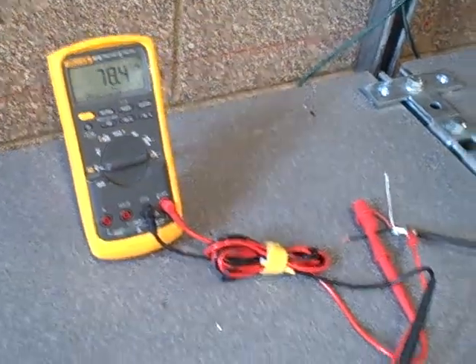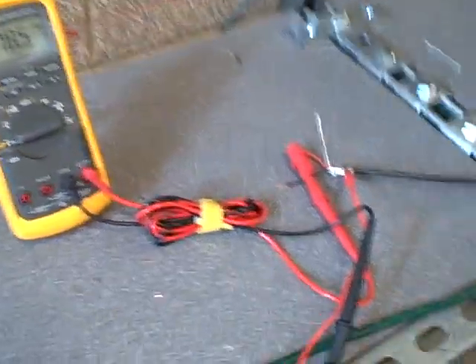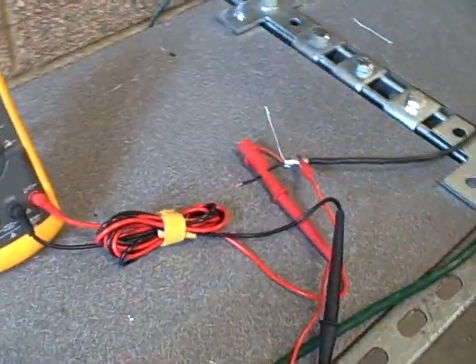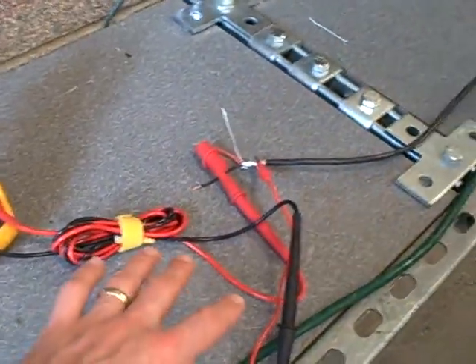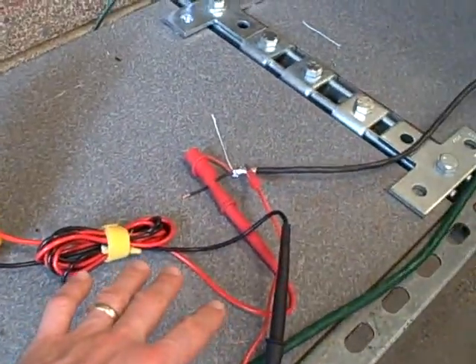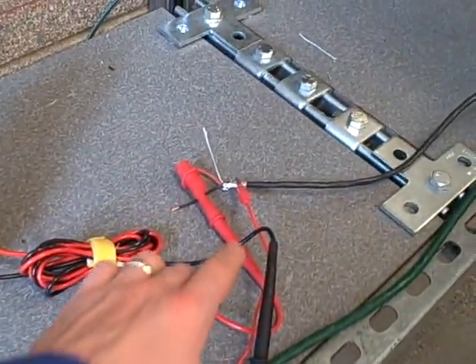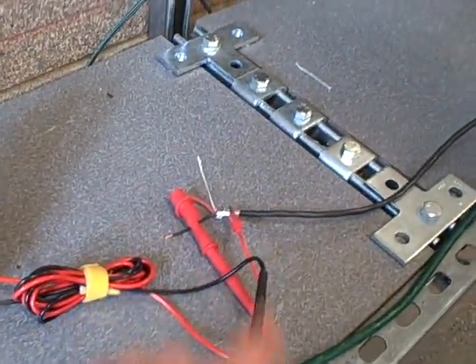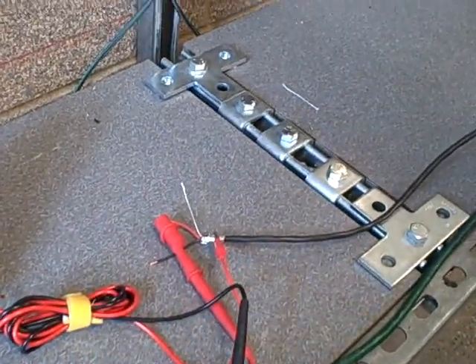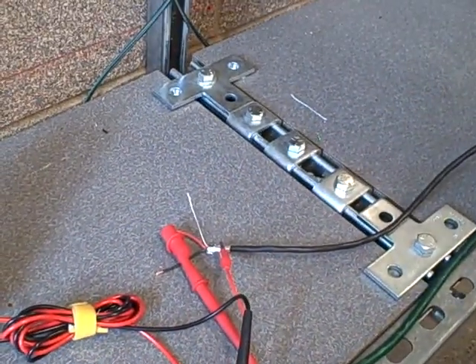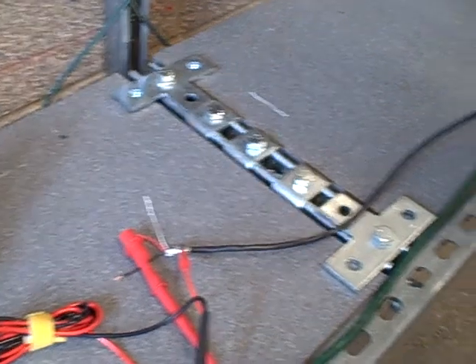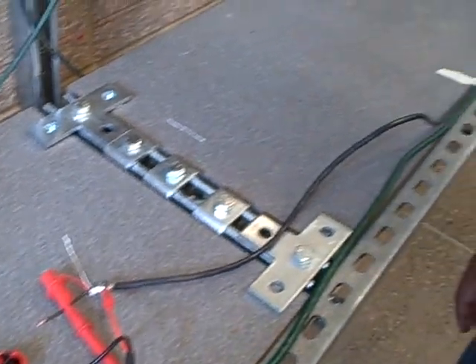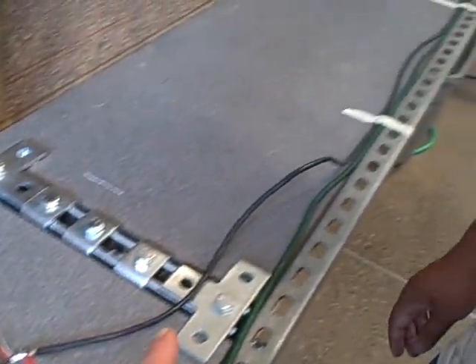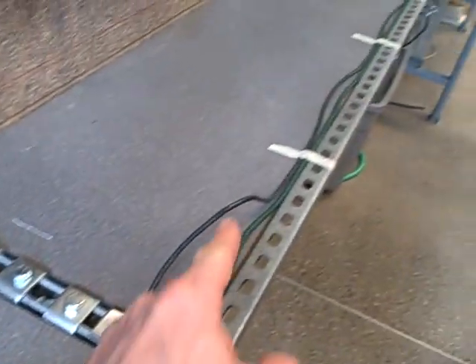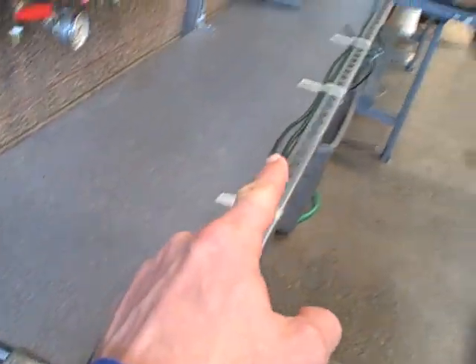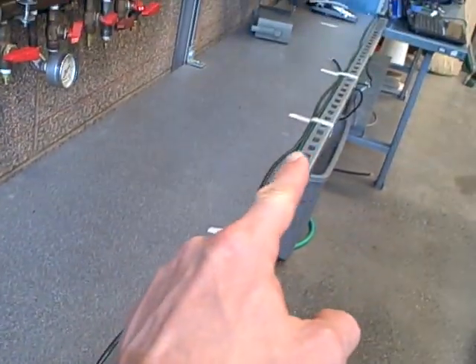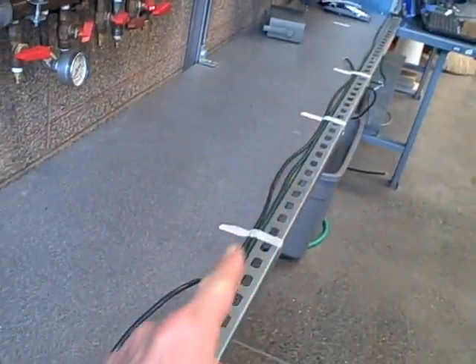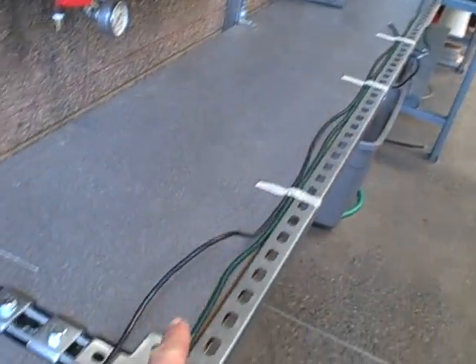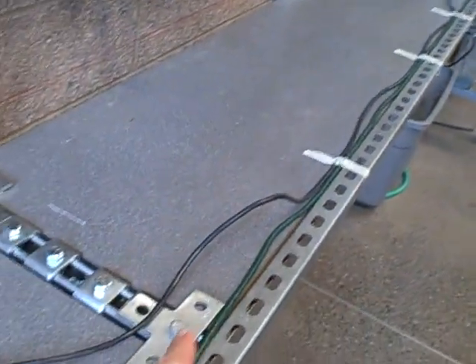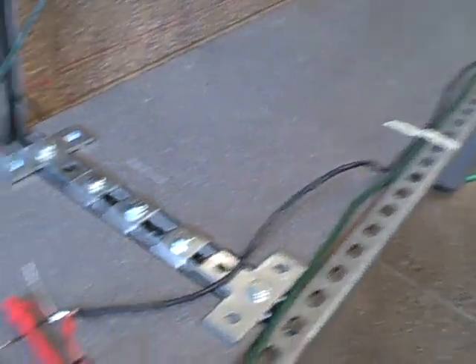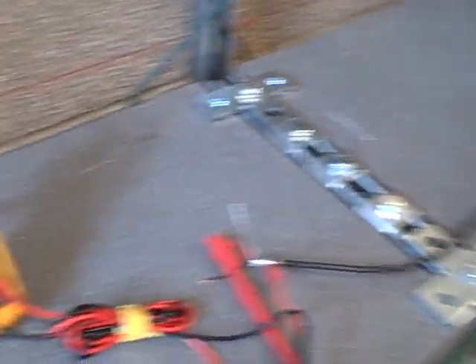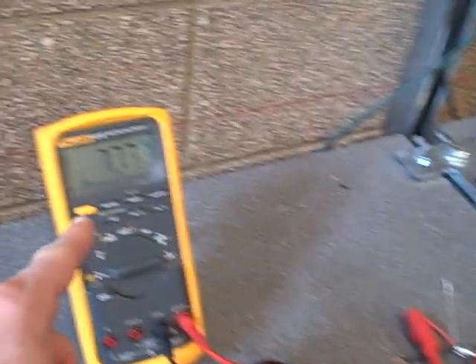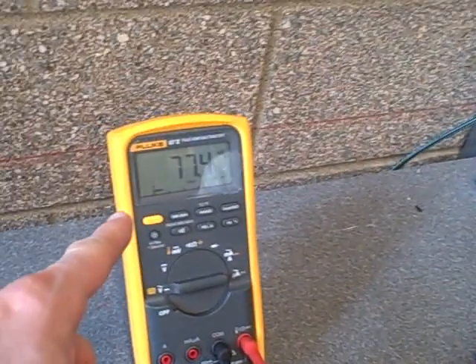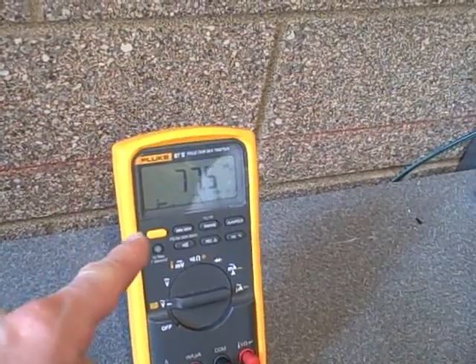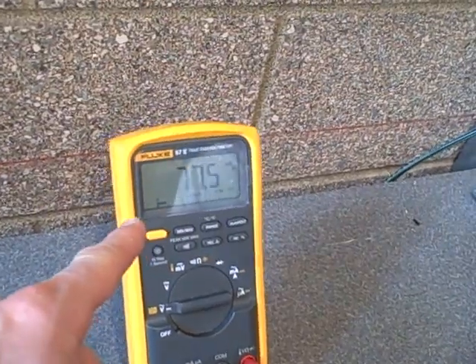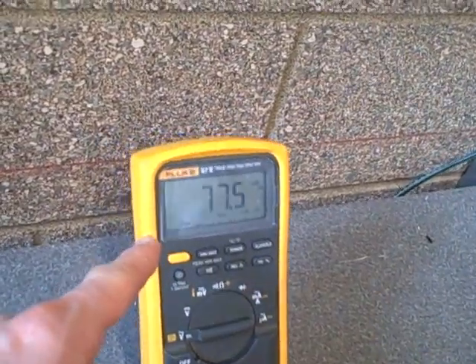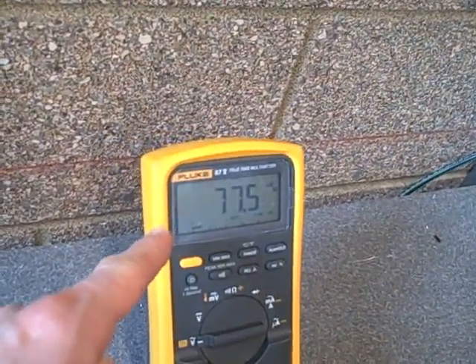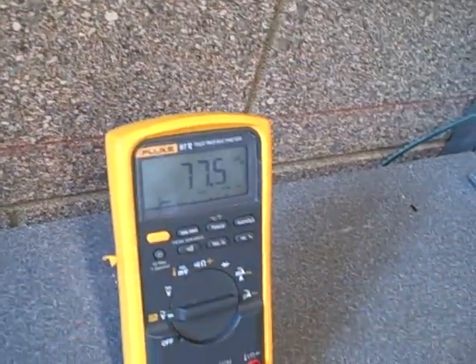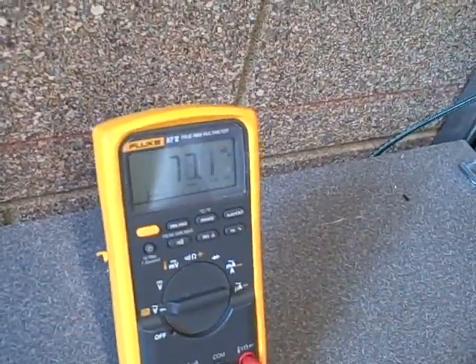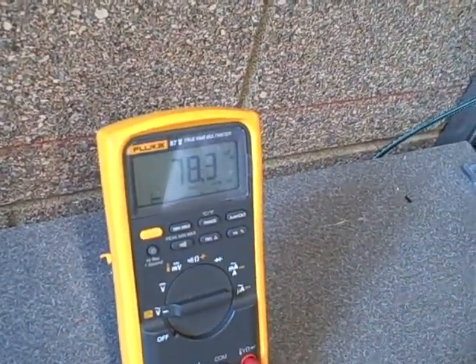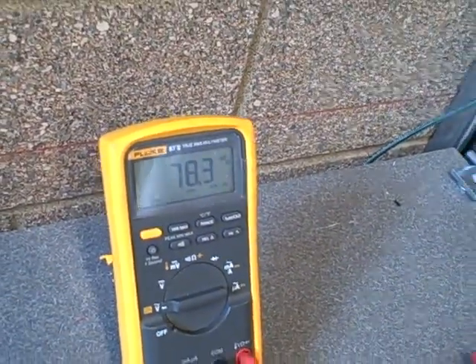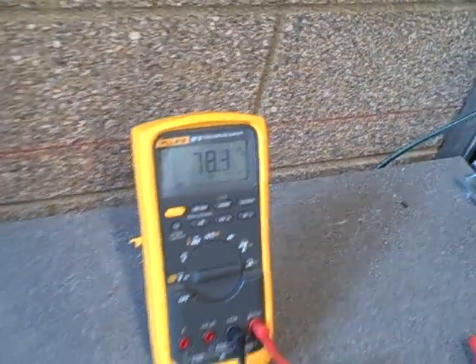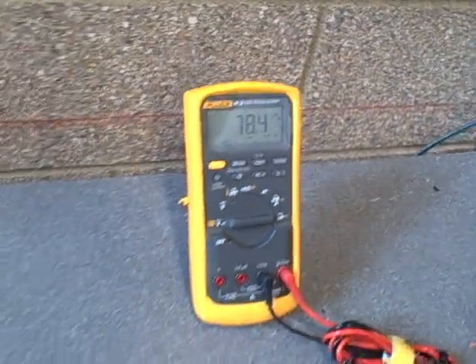We didn't move our meter leads at all. We just grounded the shield on that signal wire, and it's no longer picking up 3.6 volts worth of noise off that extension cord. It went down to just about 80 millivolts. Pretty substantial reduction.